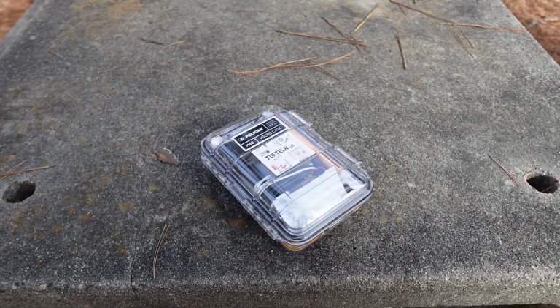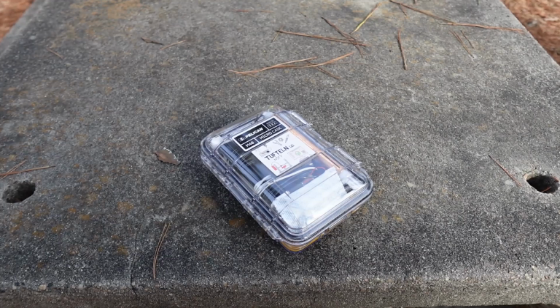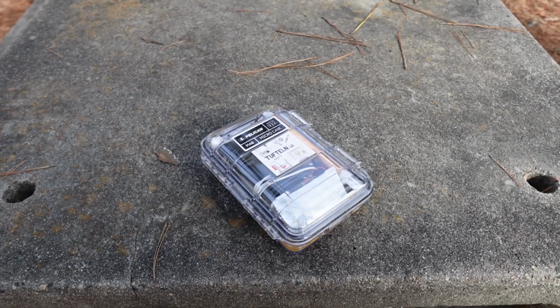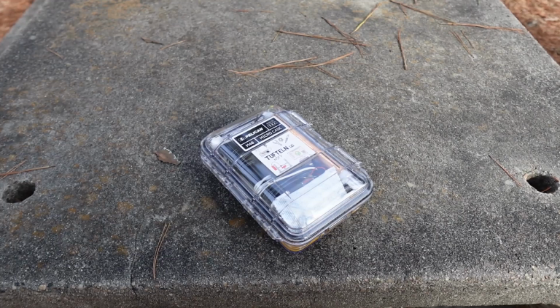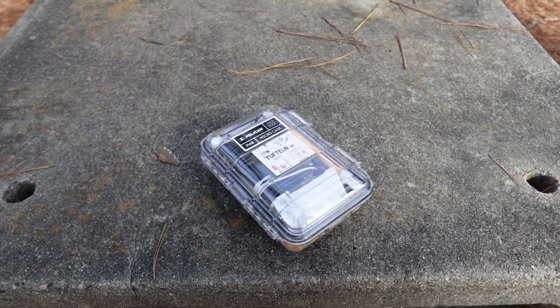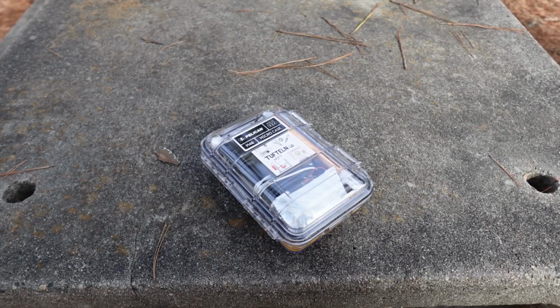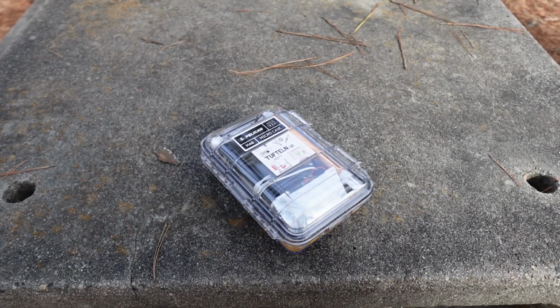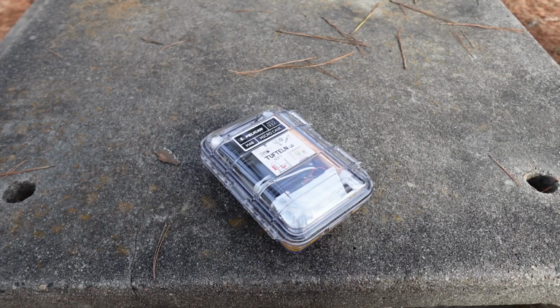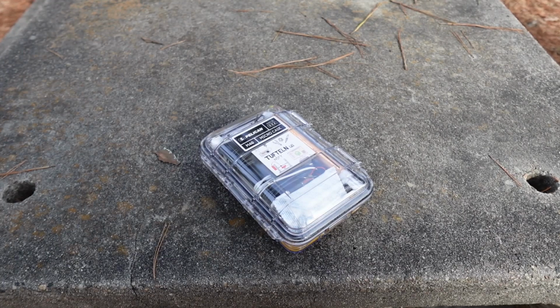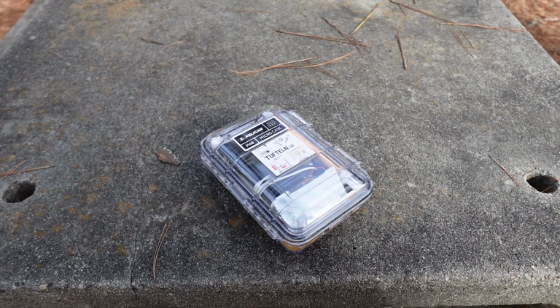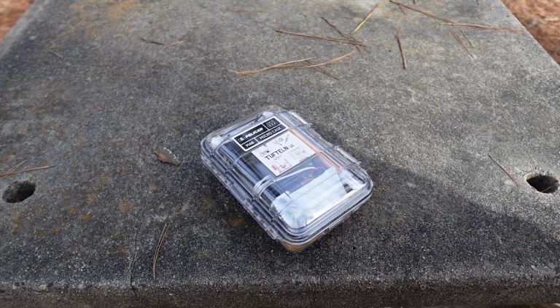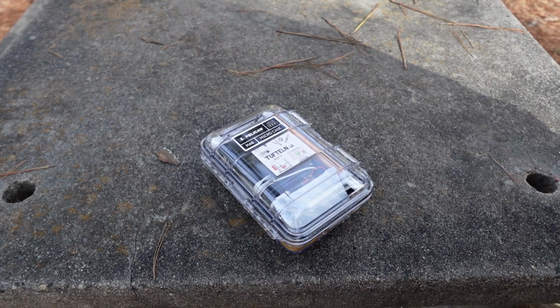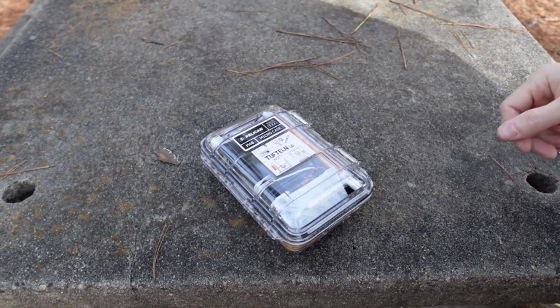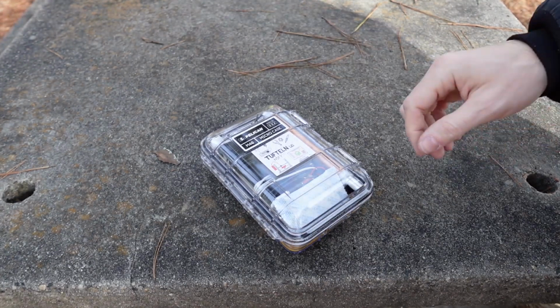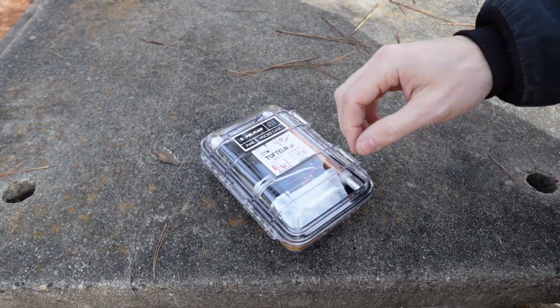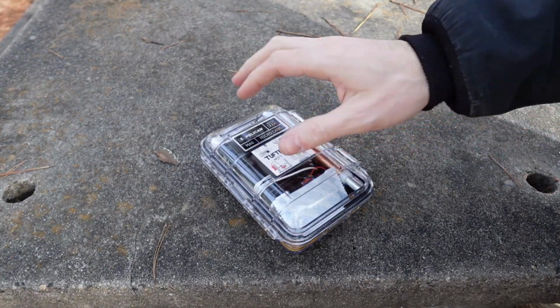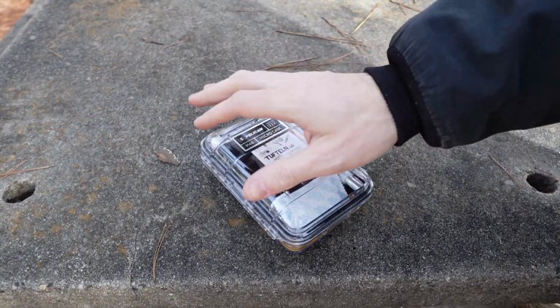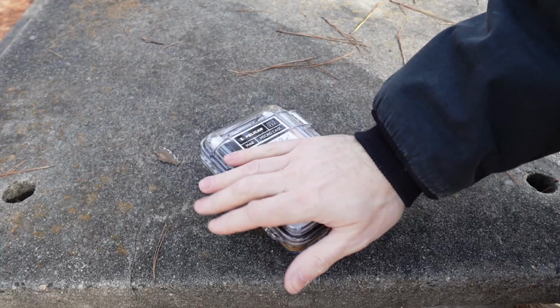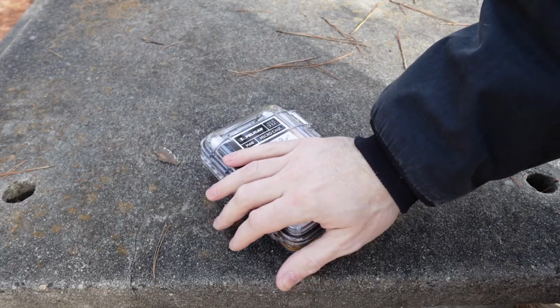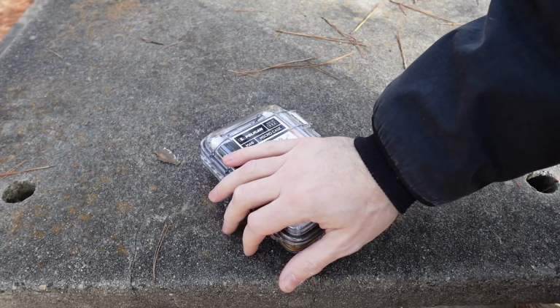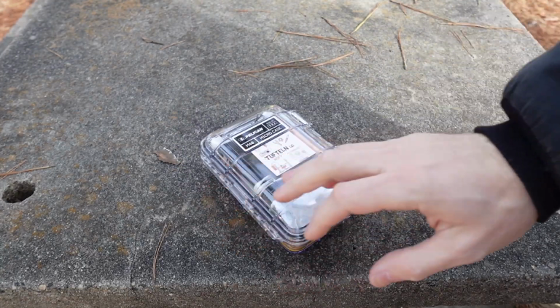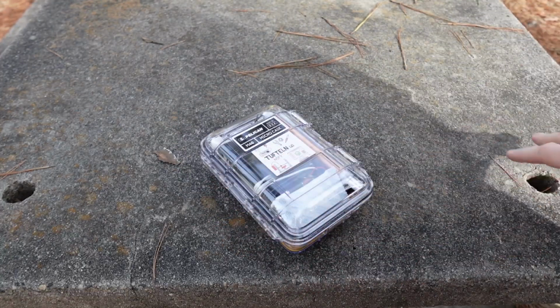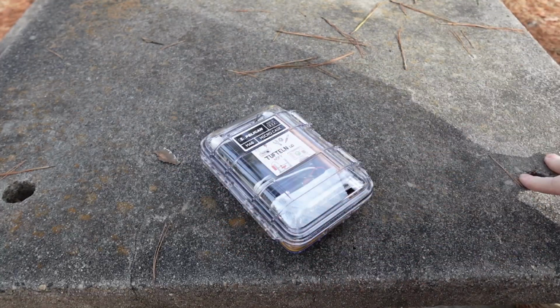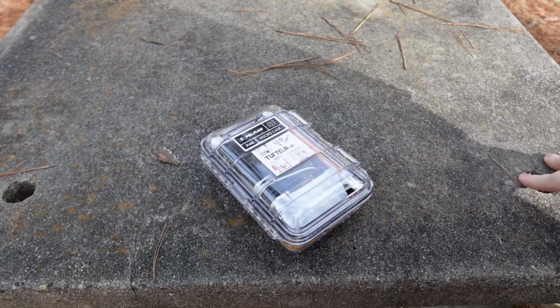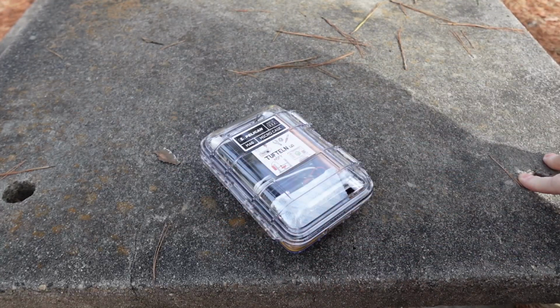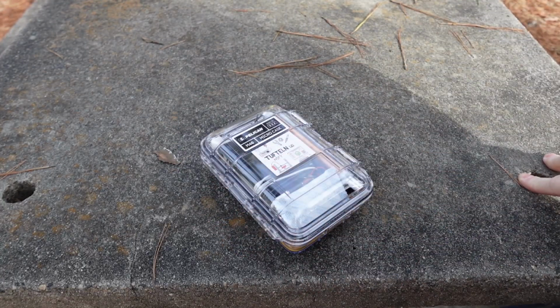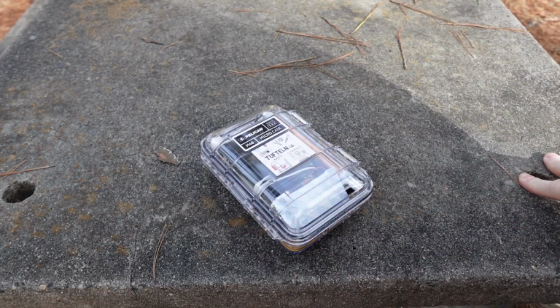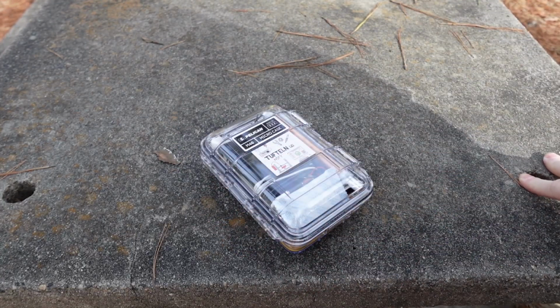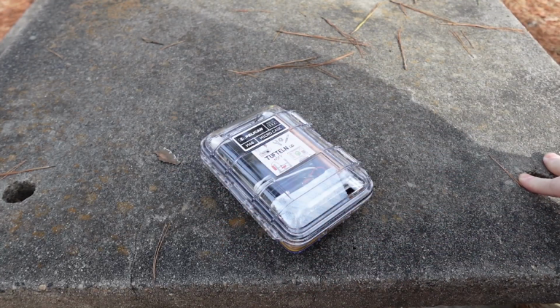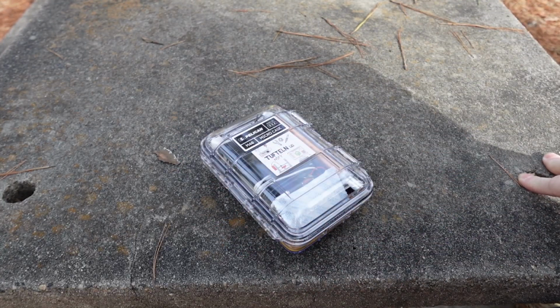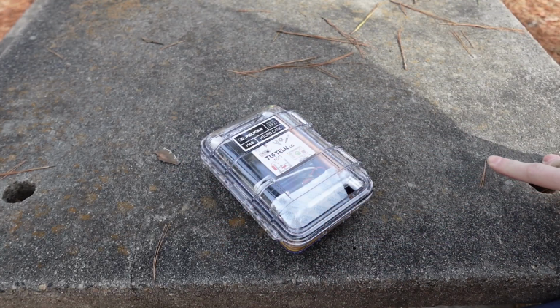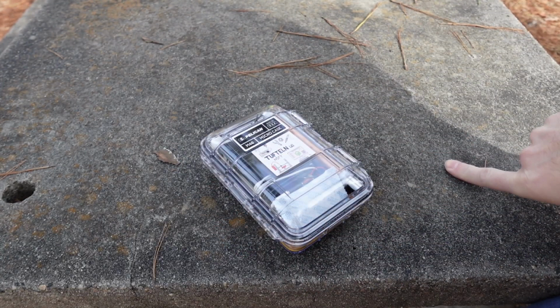Hello, this is Joshua, November 5 Foxtrot Yankee. Today I've got the Elecraft KH1 loadout kit.